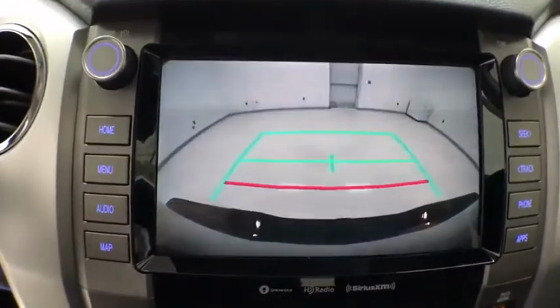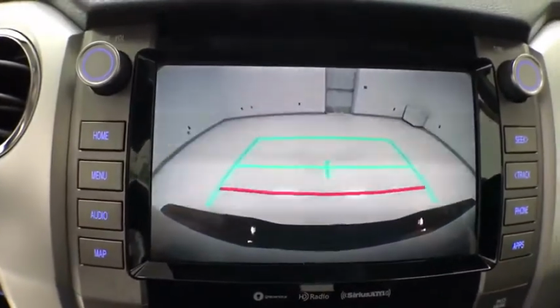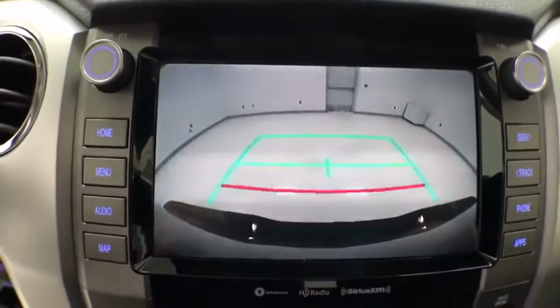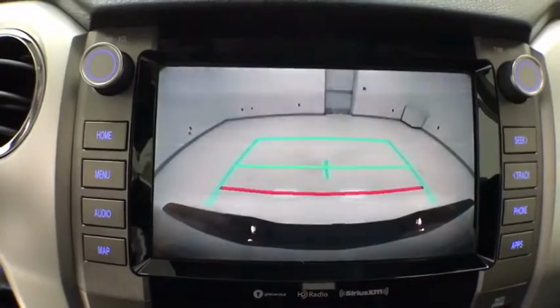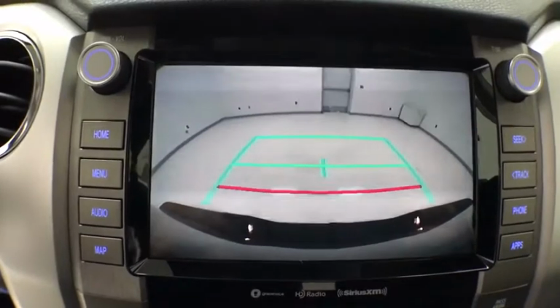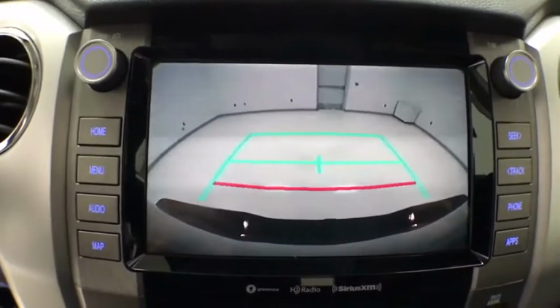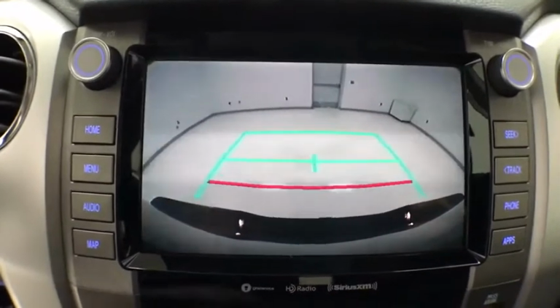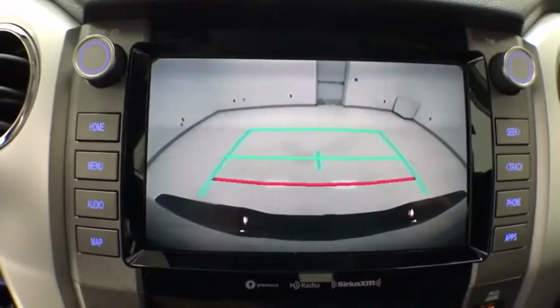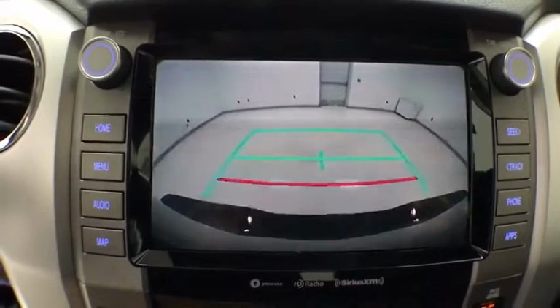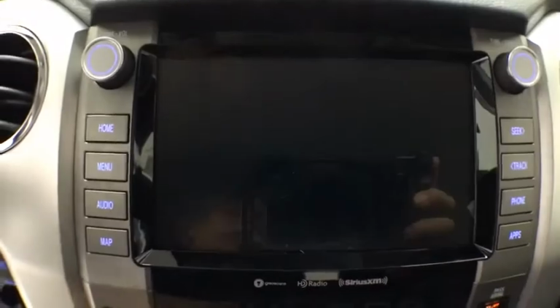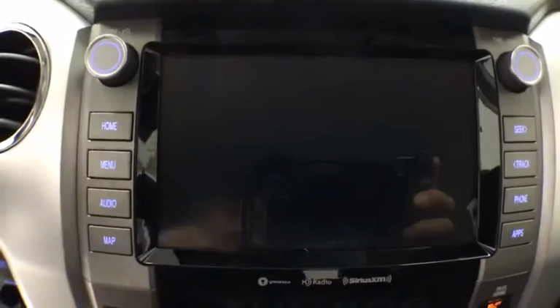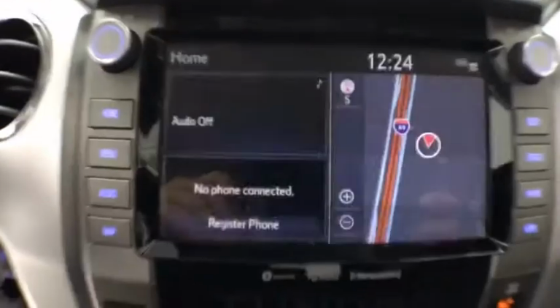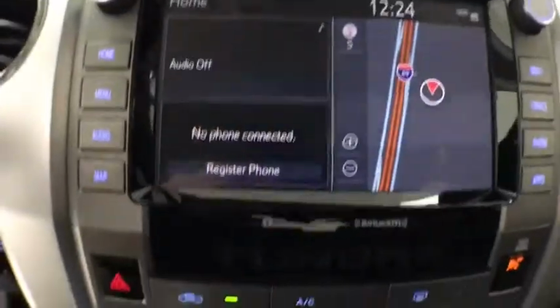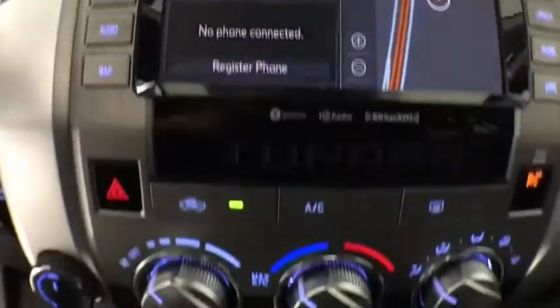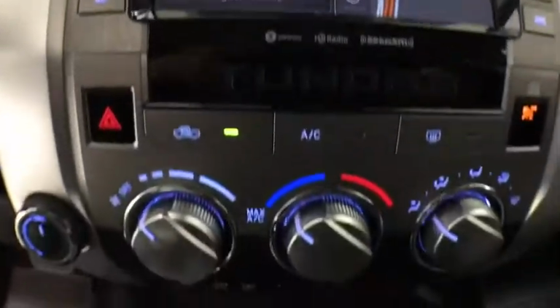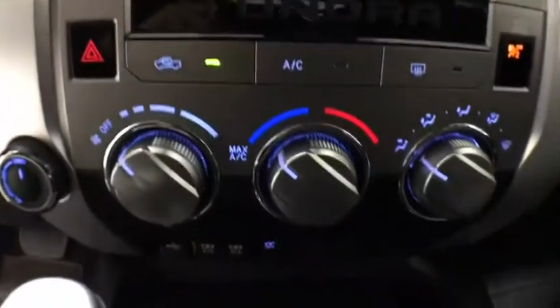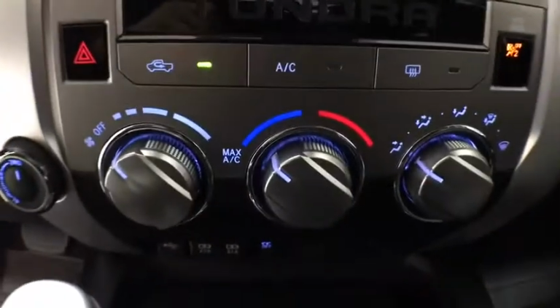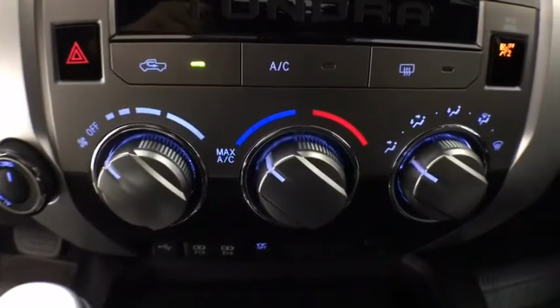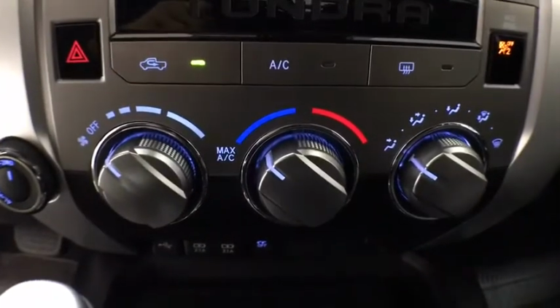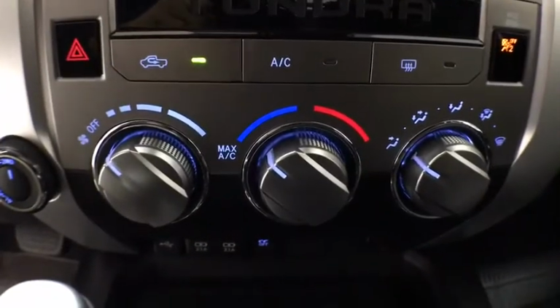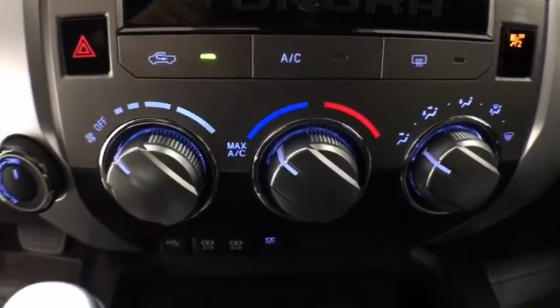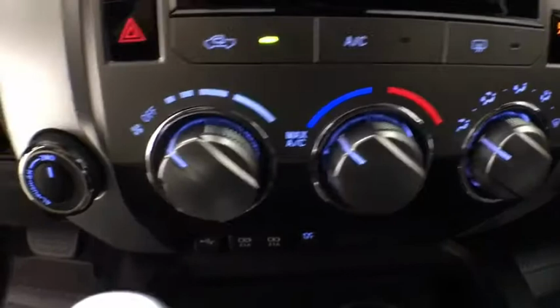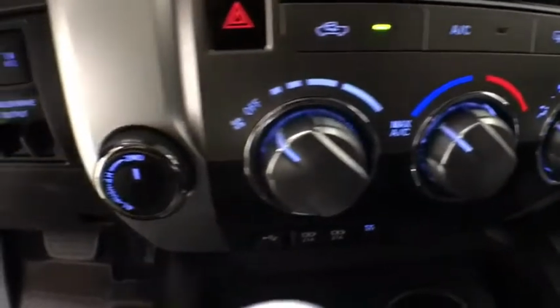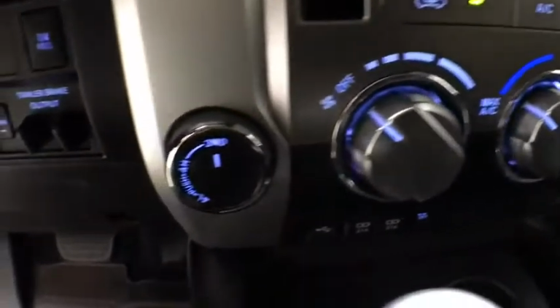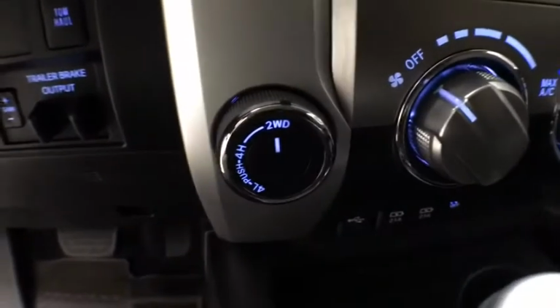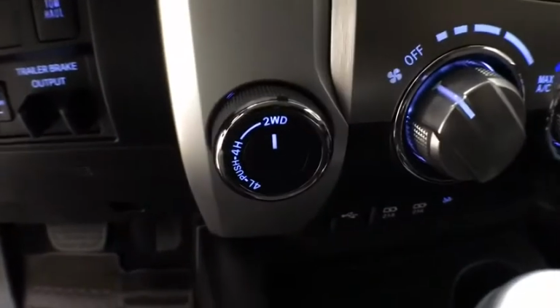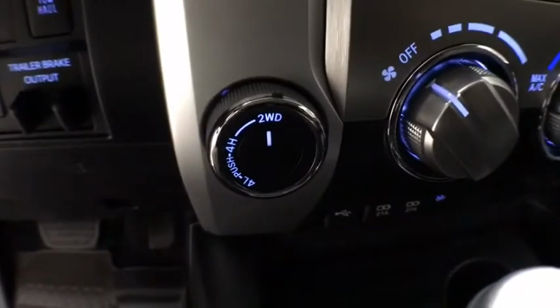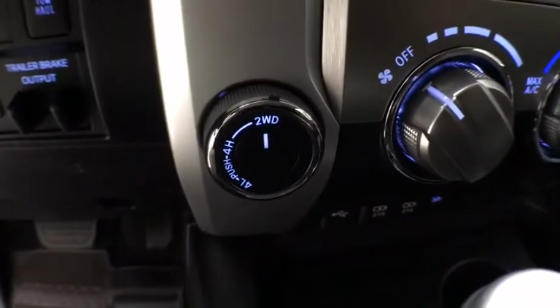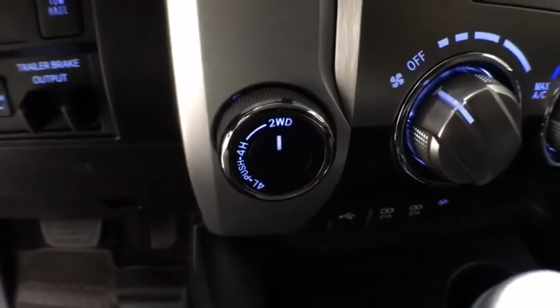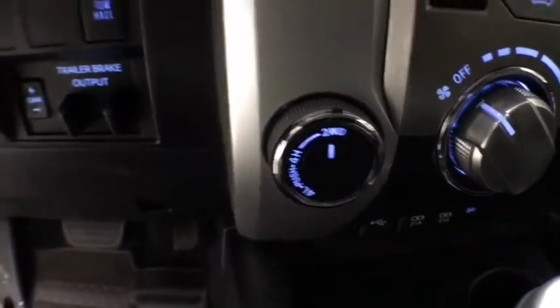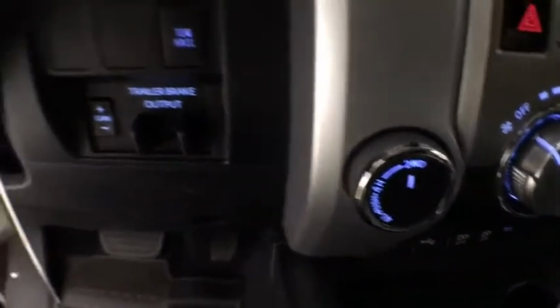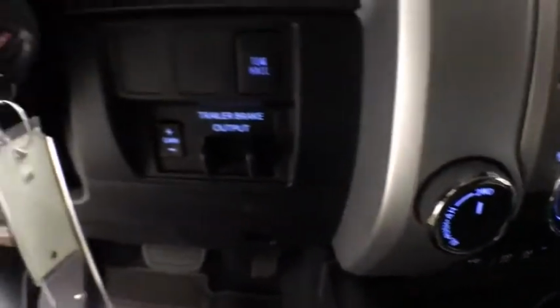Panic alarm, overhead console, remote keyless entry, tachometer, brake assist, driver vanity mirror, front reading lamps, tilt steering wheel.